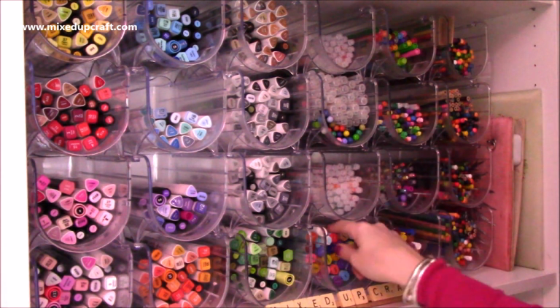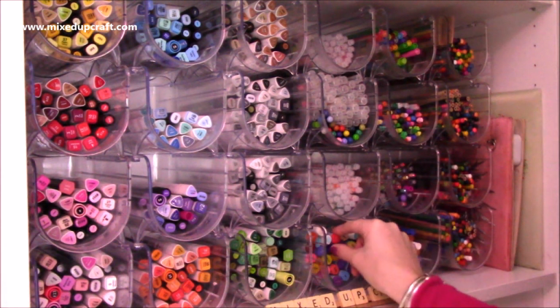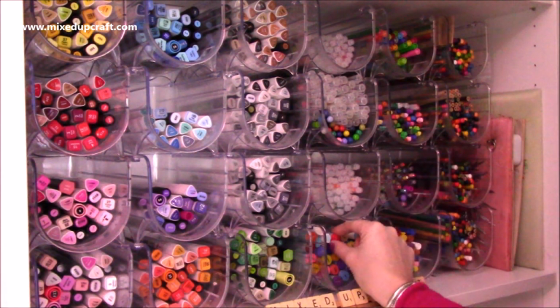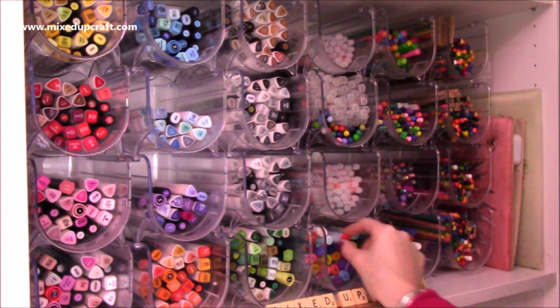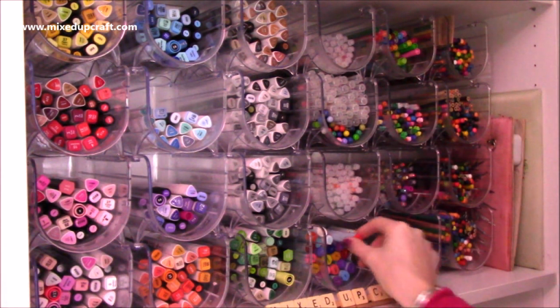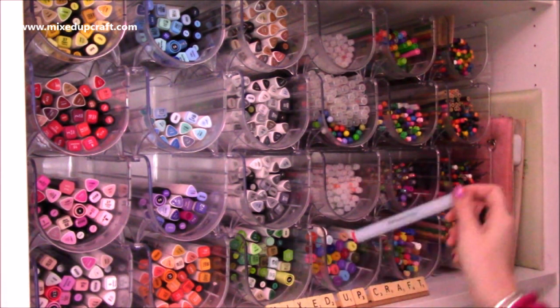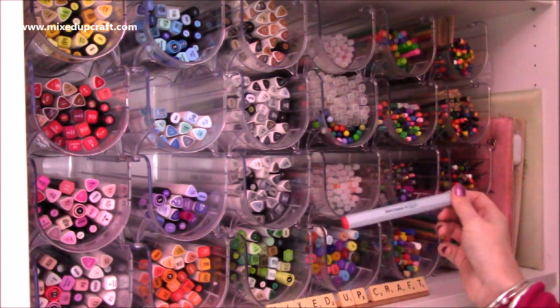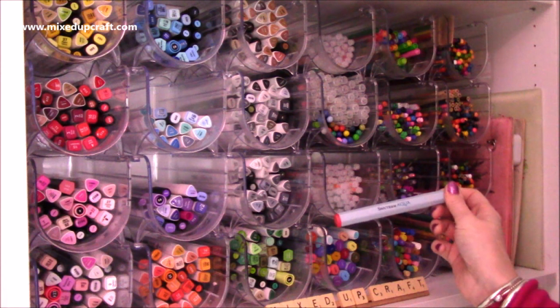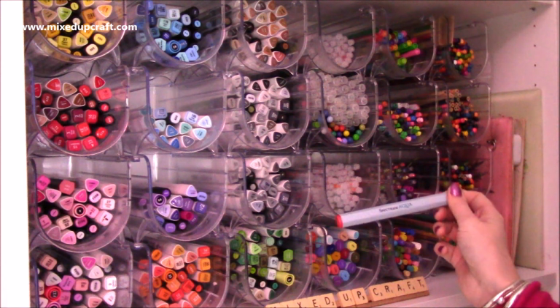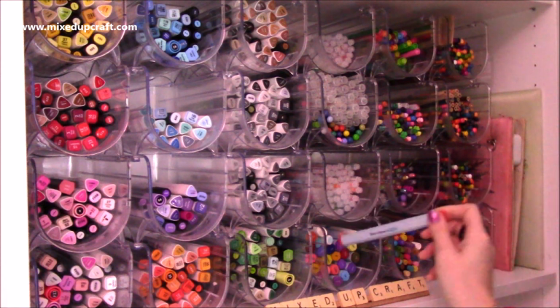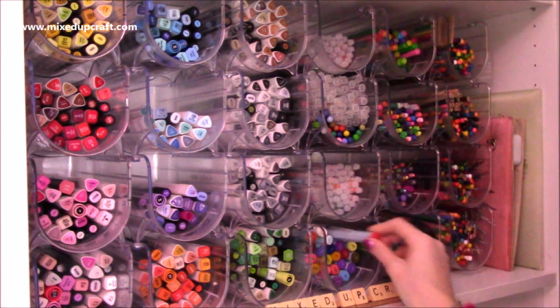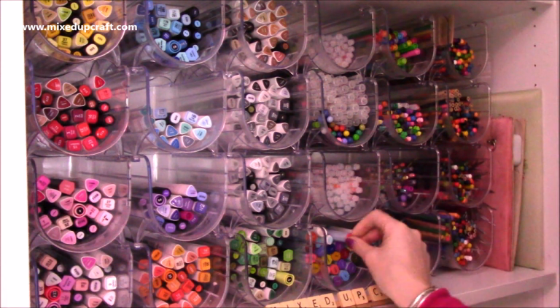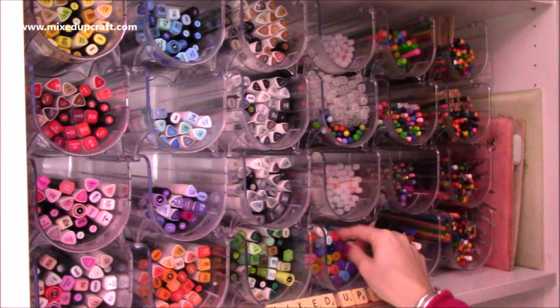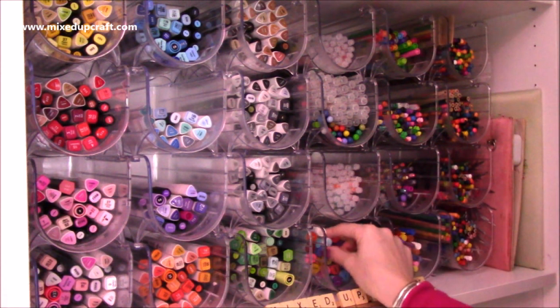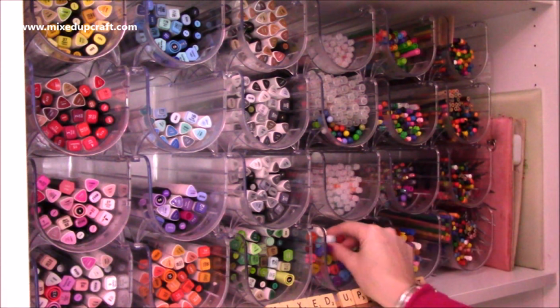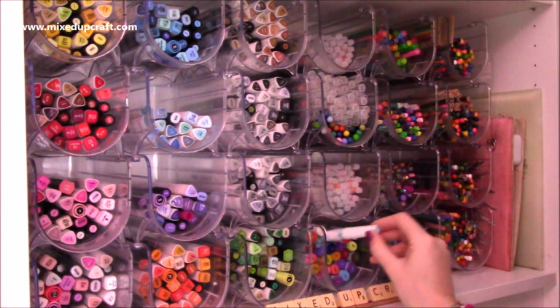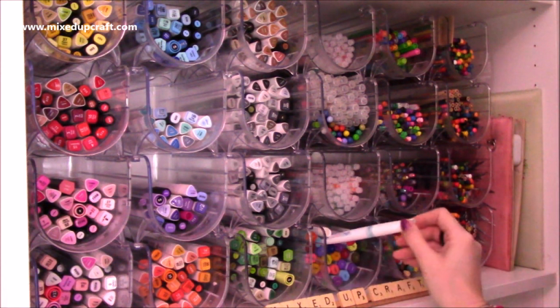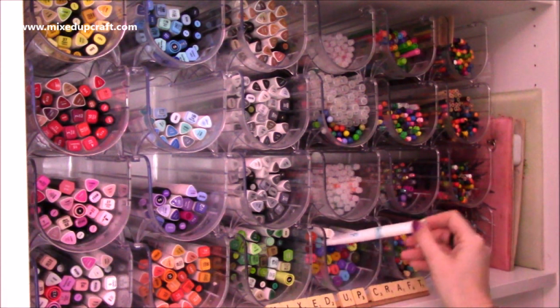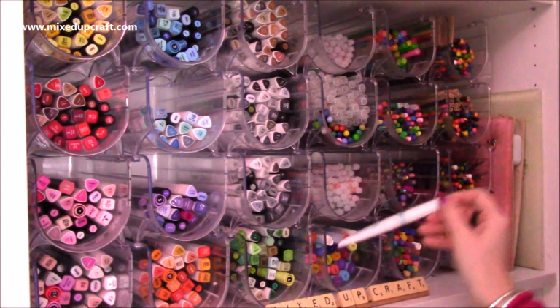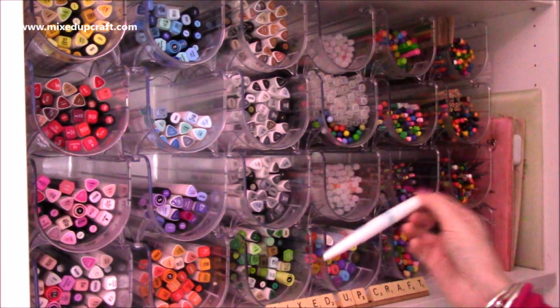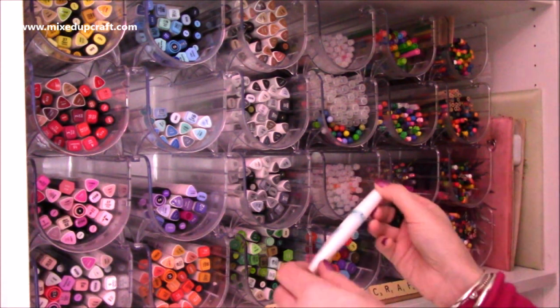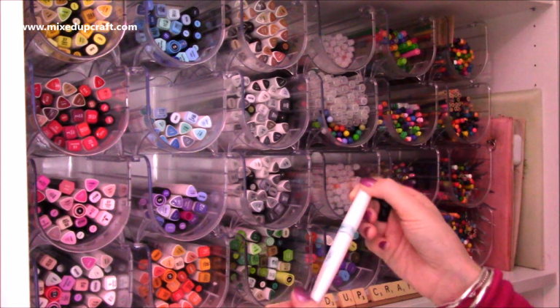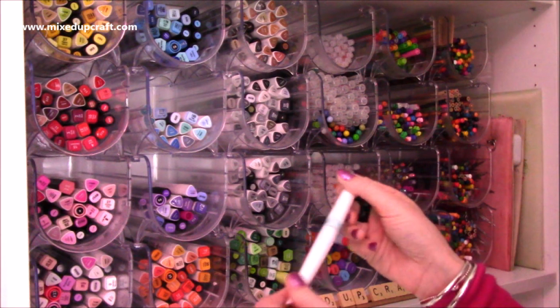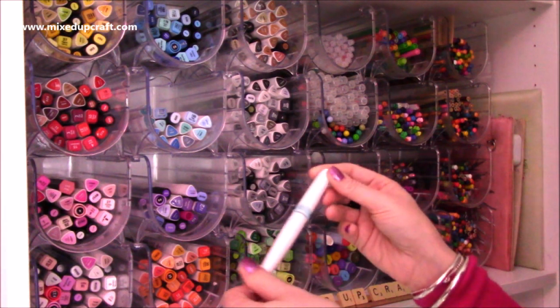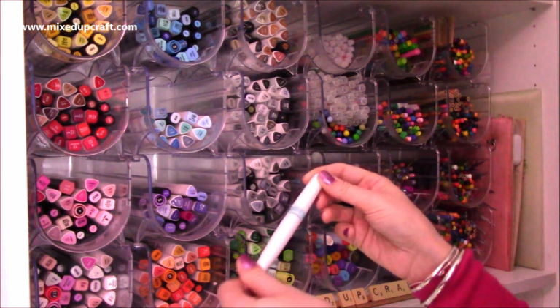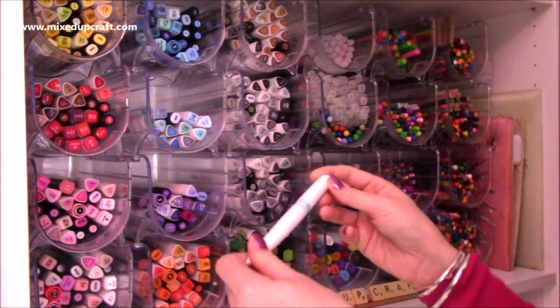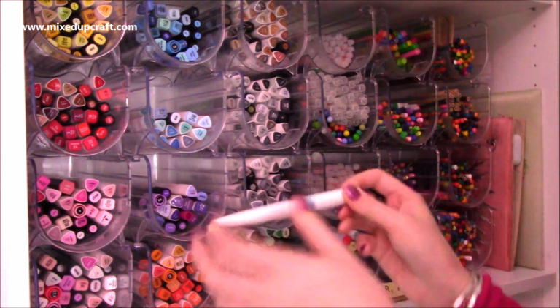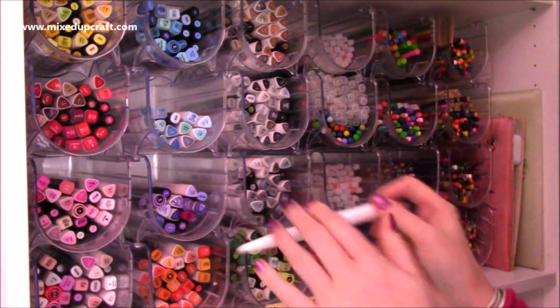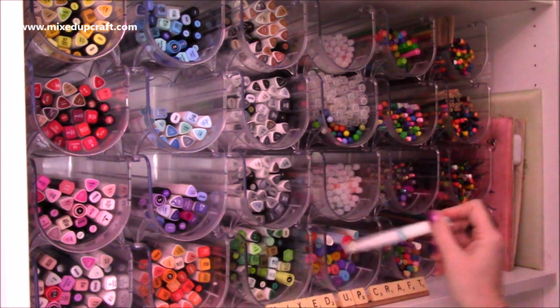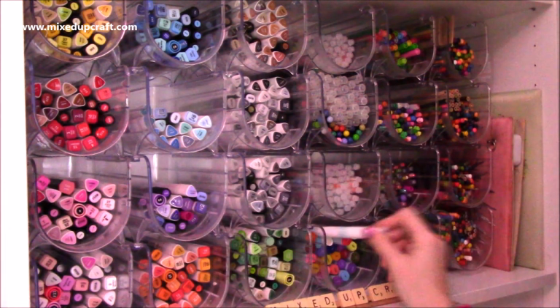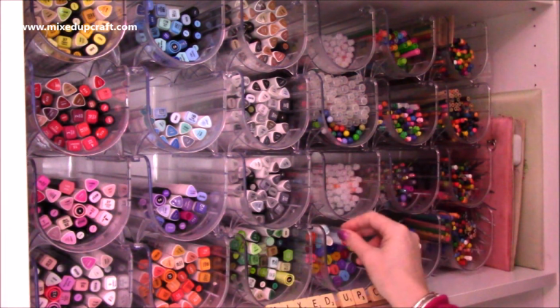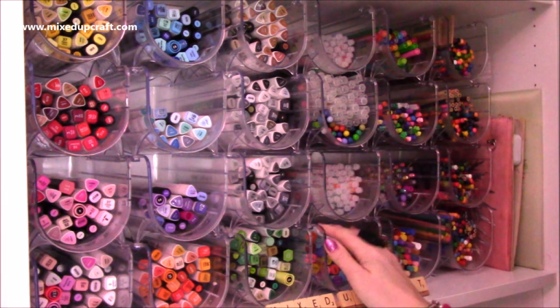Then here I've got the Spectrum Noir and they're the Aqua Flow, mixed in with a couple of Nuvo ones as well. I do actually want to get more of these Nuvo ones — I've really liked these ones, so that's reminding me actually.